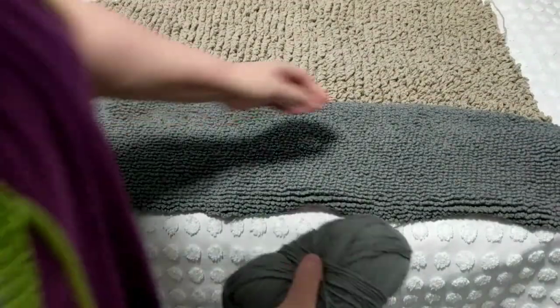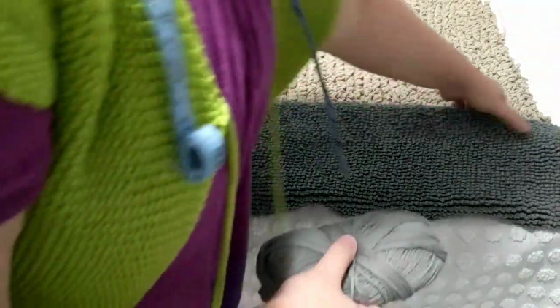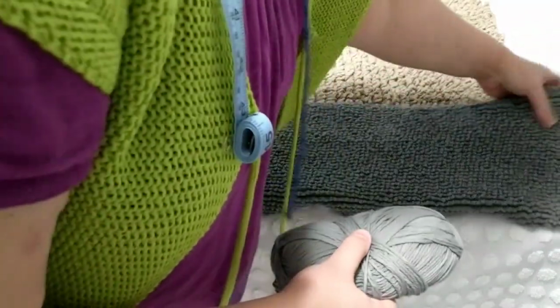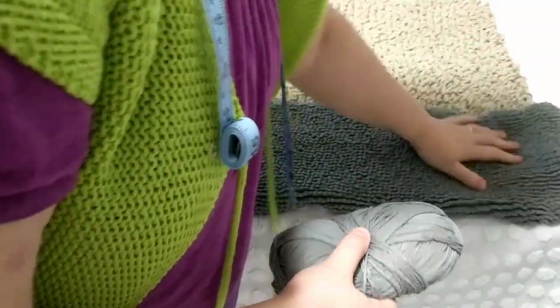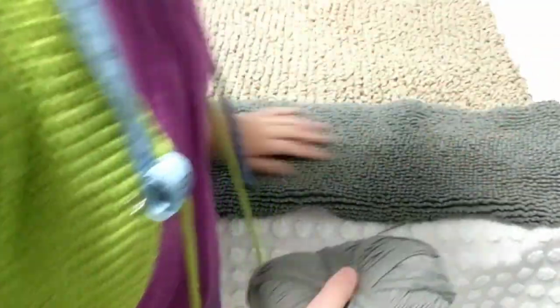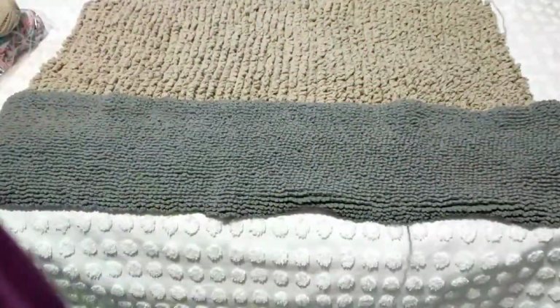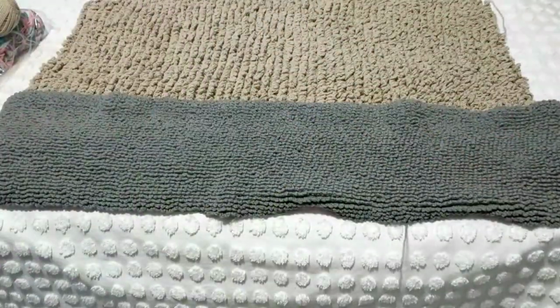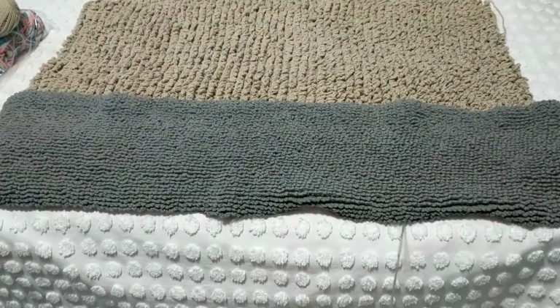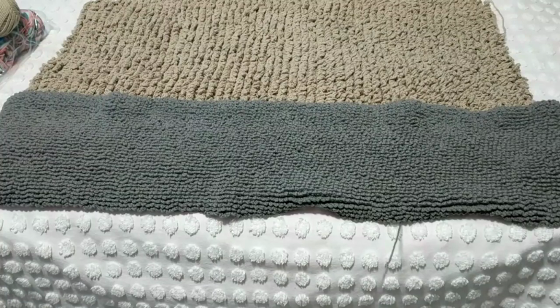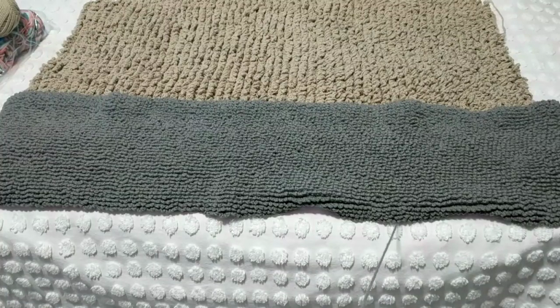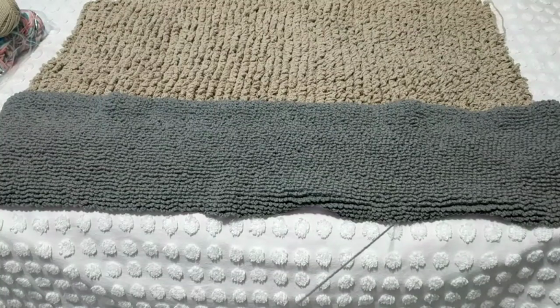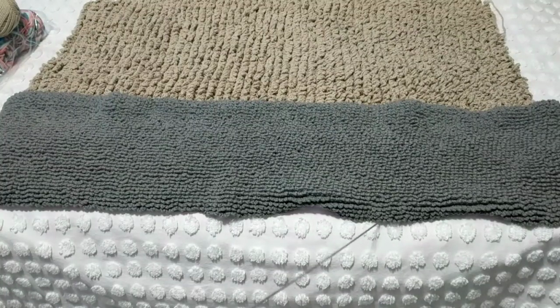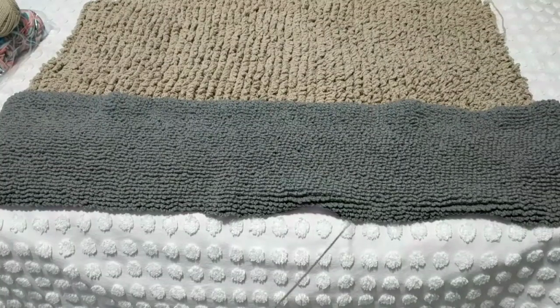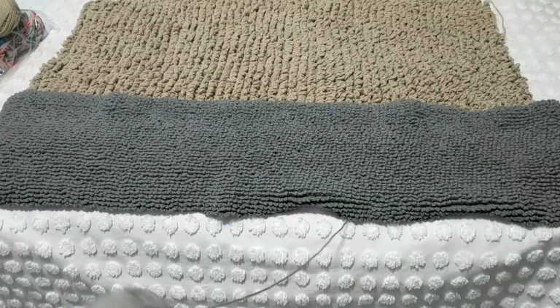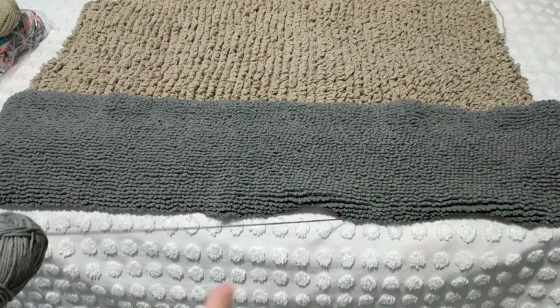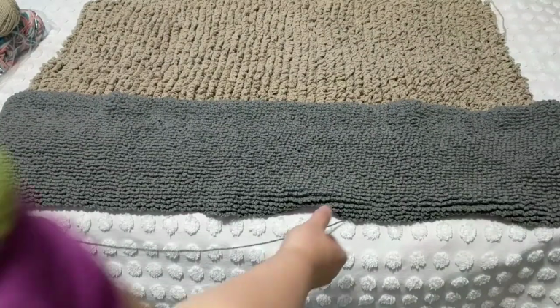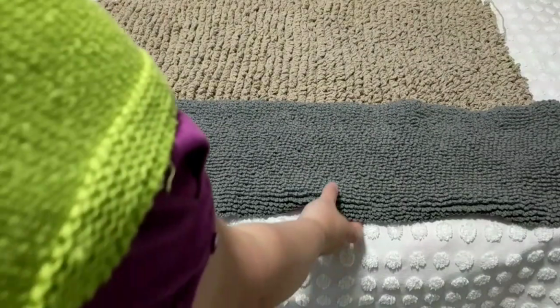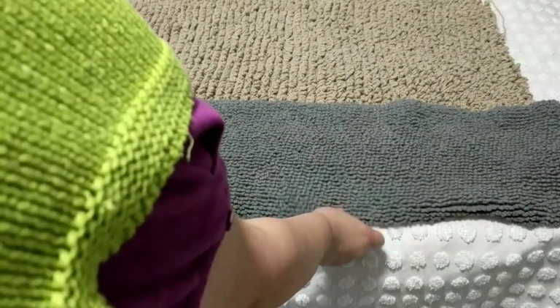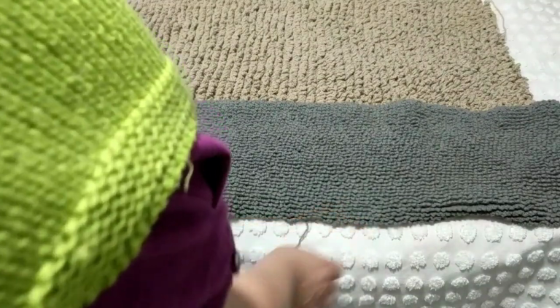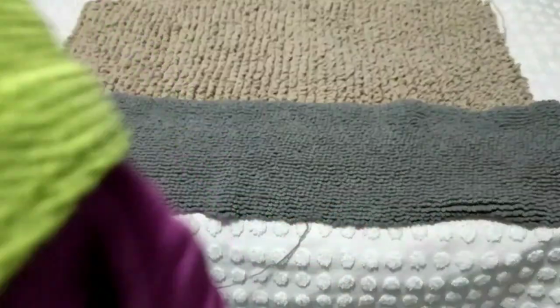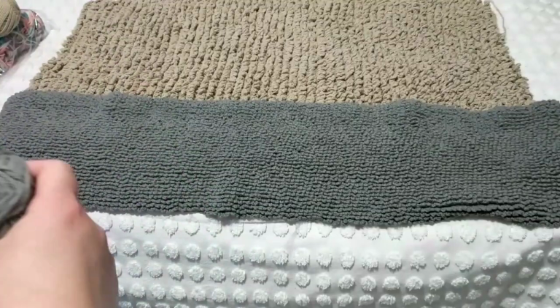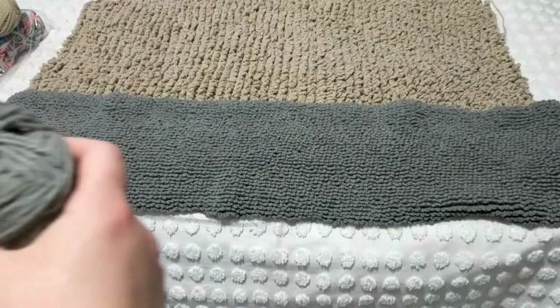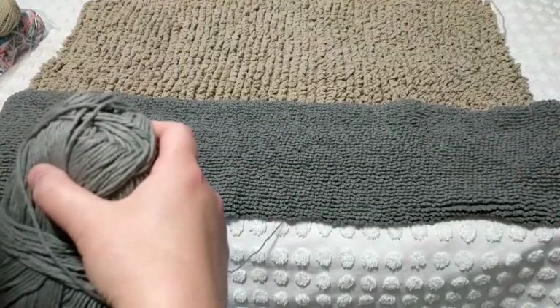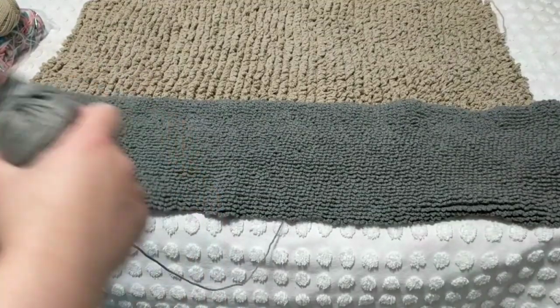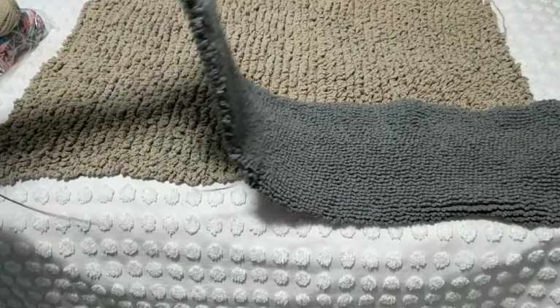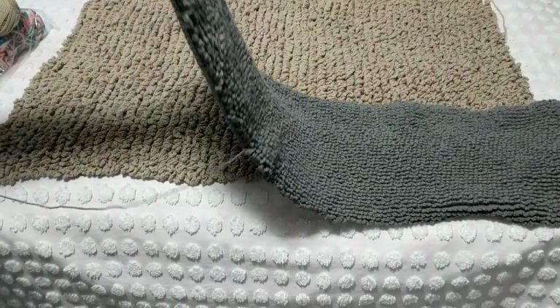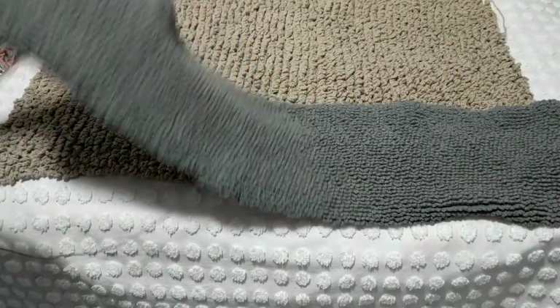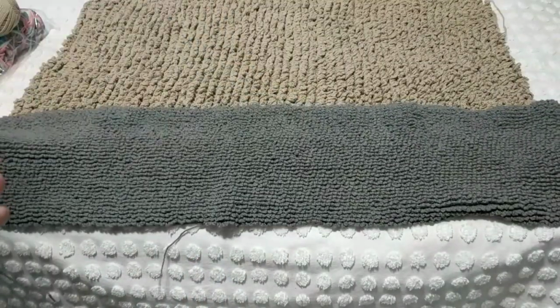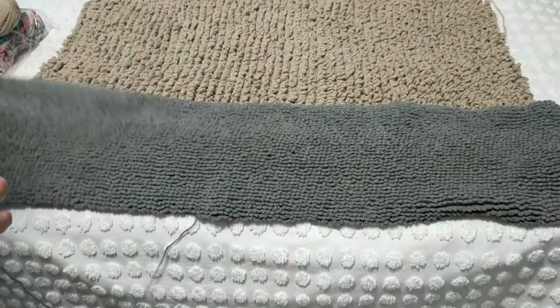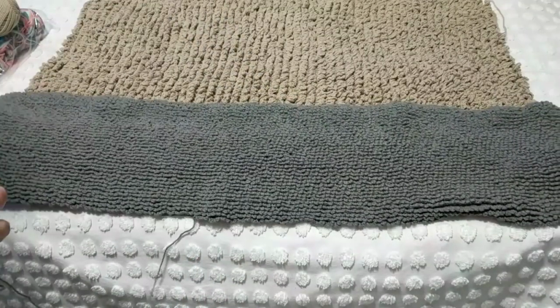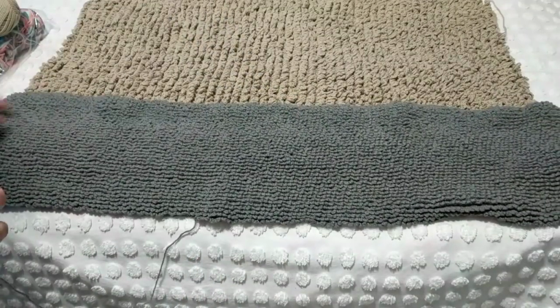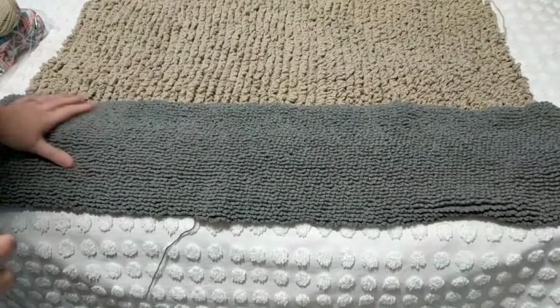Look how wide it is — that's why it's taking me forever to crochet this. I'm going to use up all the yarn, so I have lots of gray yarn. This looks nice.